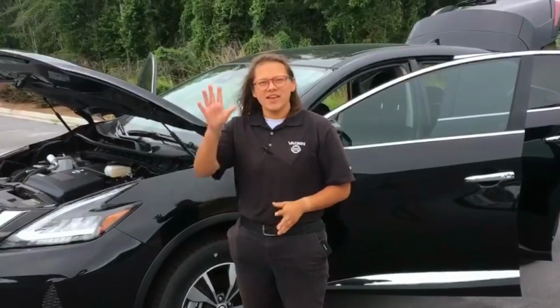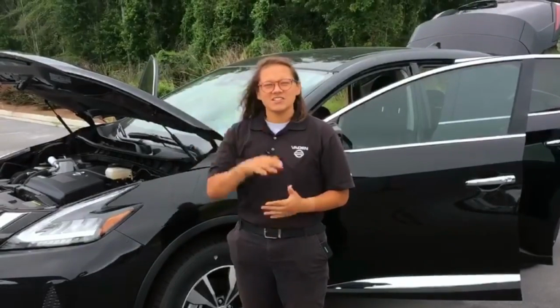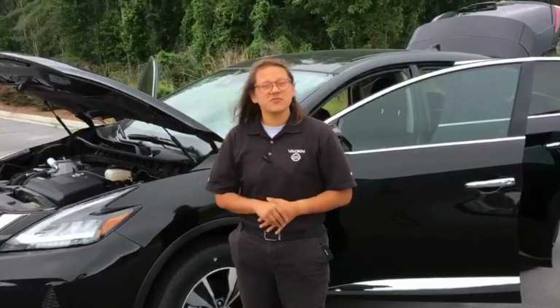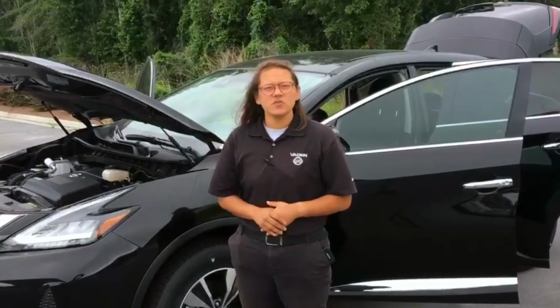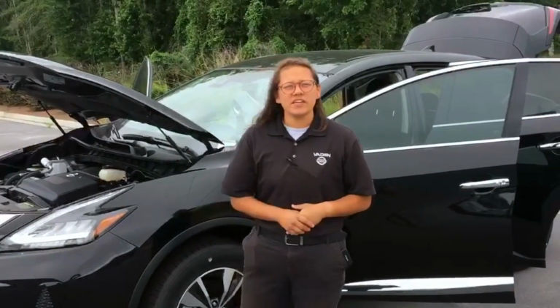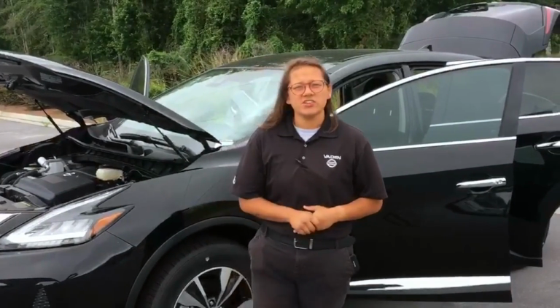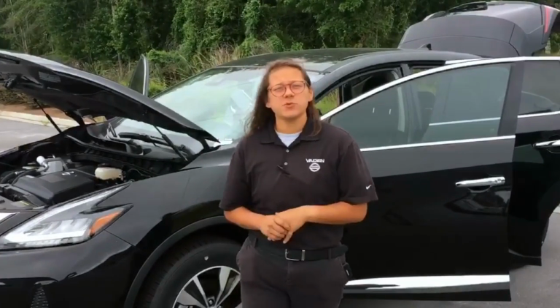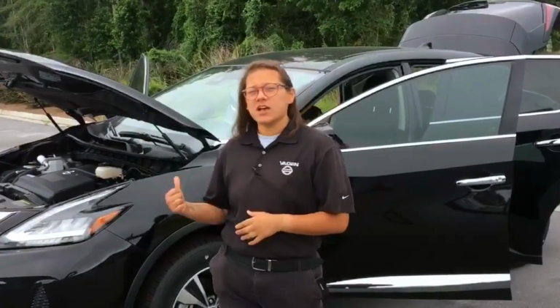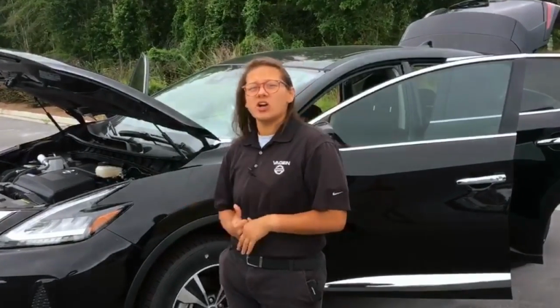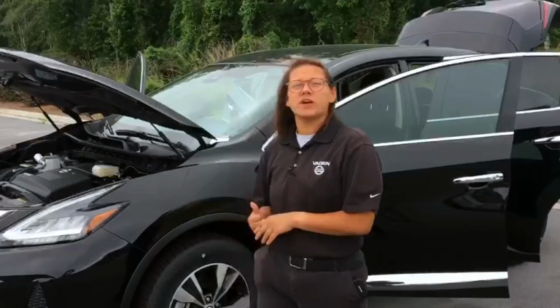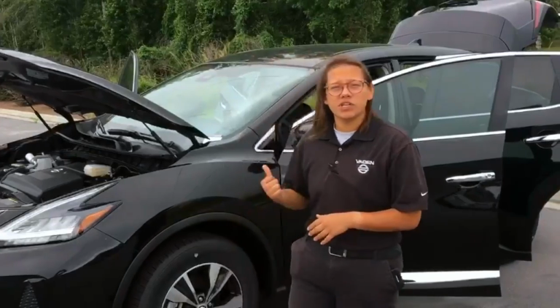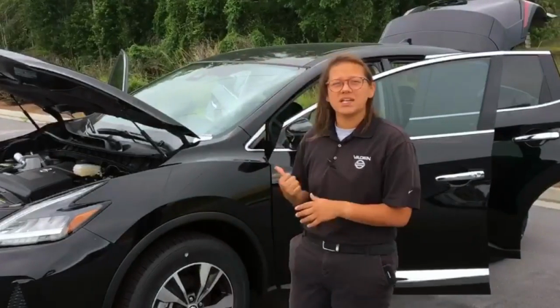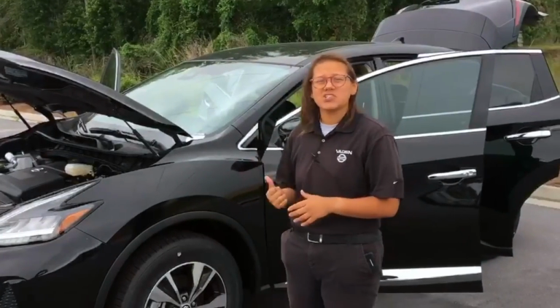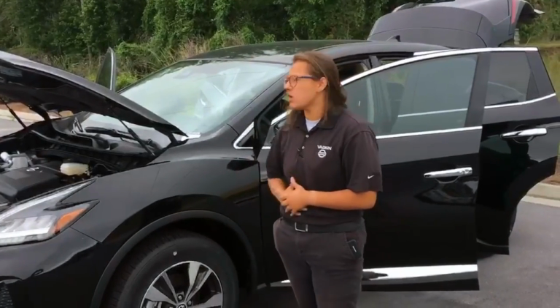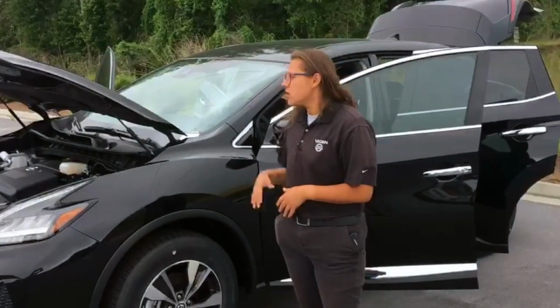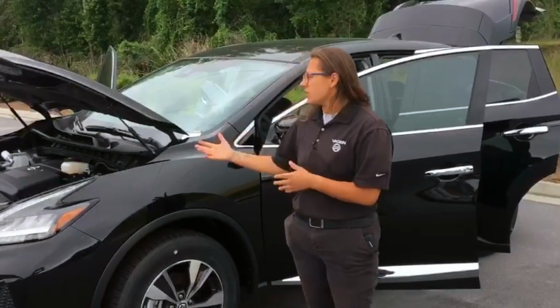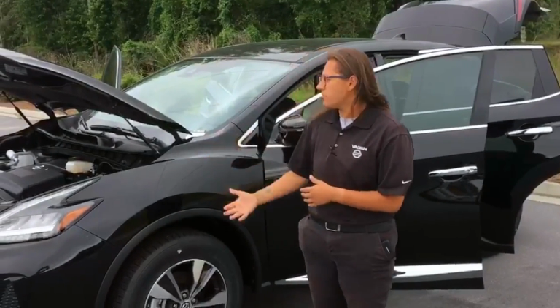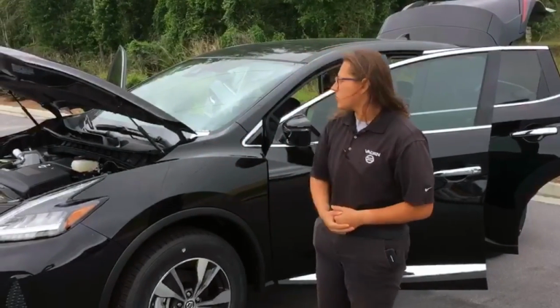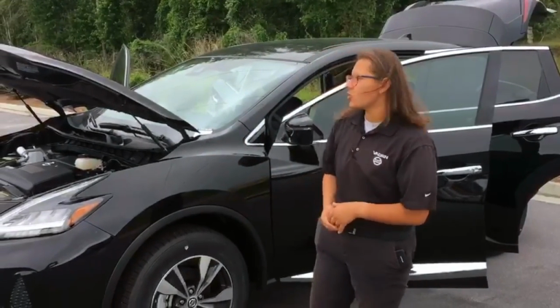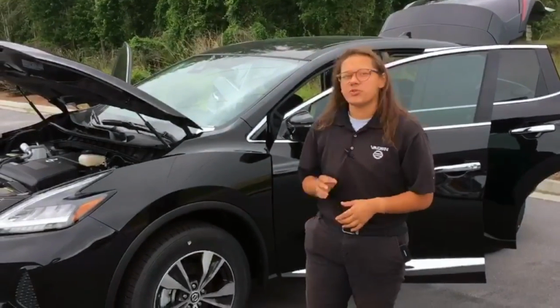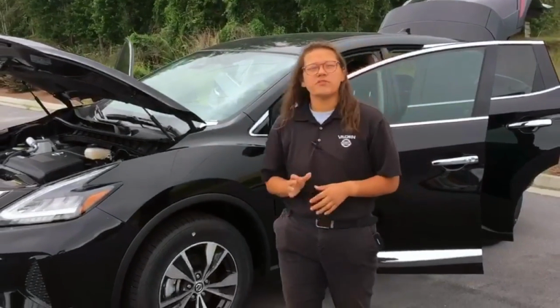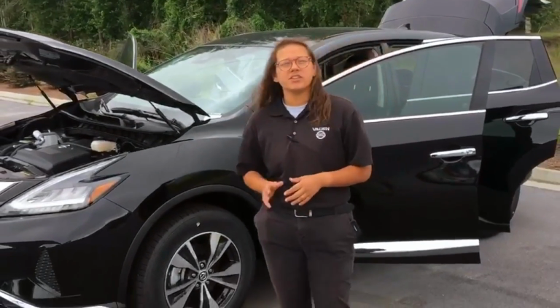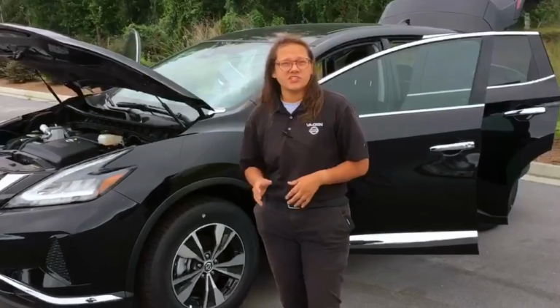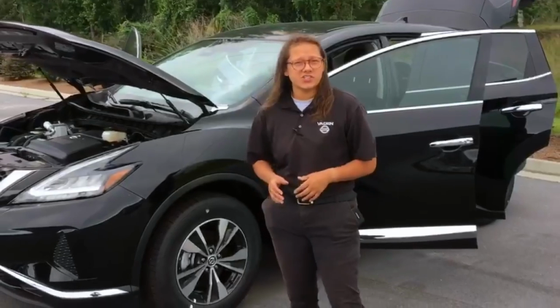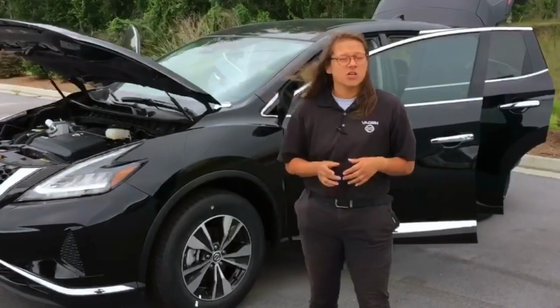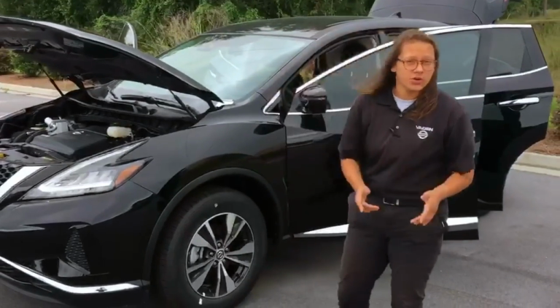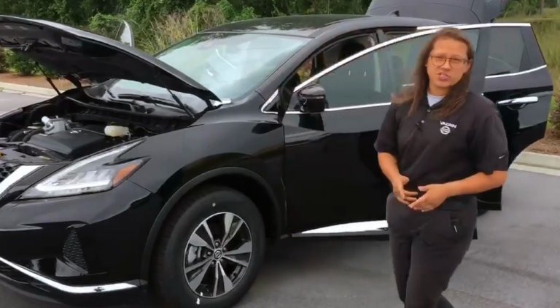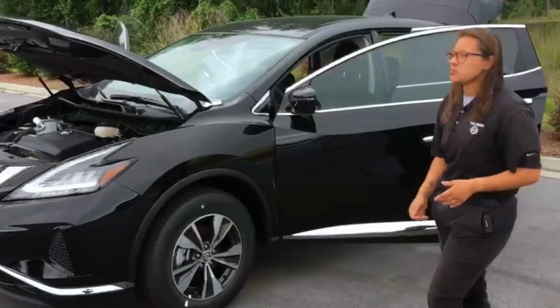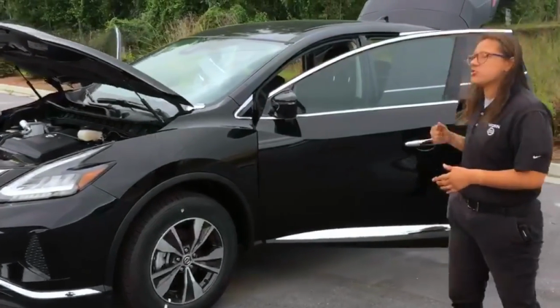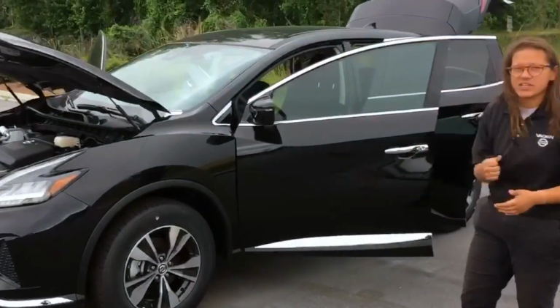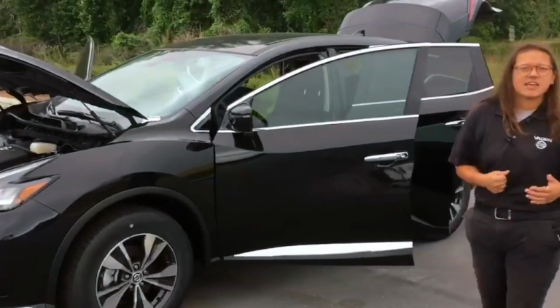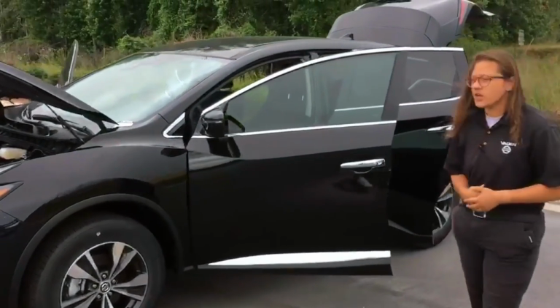Hey guys, this is Lina Fuerte over at Beta Nissan Estates Marana. Today I want to talk to you about our 2020 Nissan Murano. The vehicle comes equipped with a 3.5 liter V6 engine and 260 horsepower, so you're definitely going to have that get up and go.